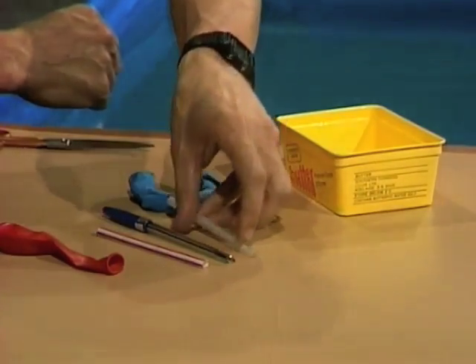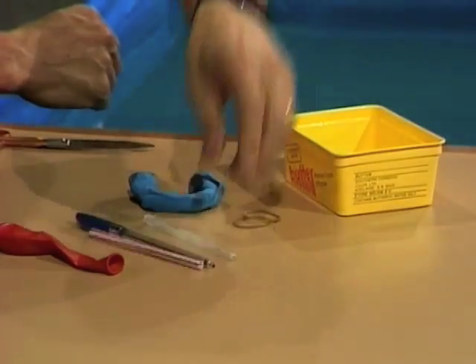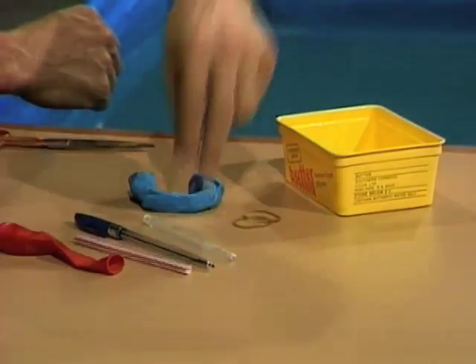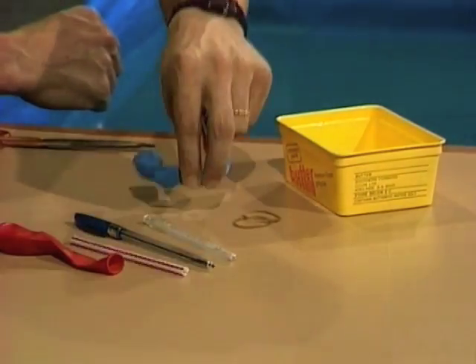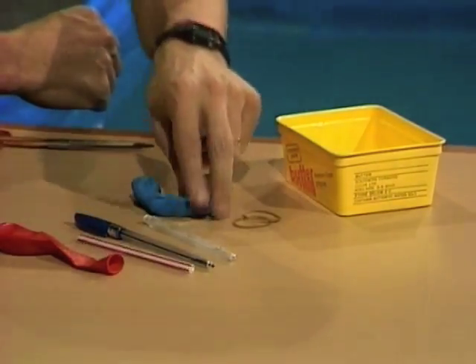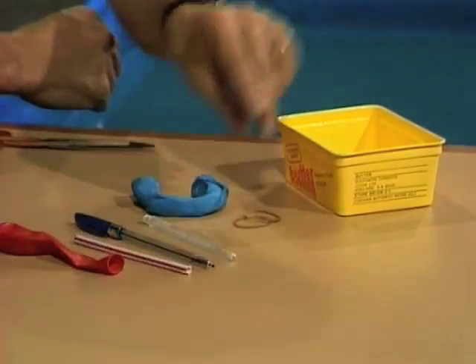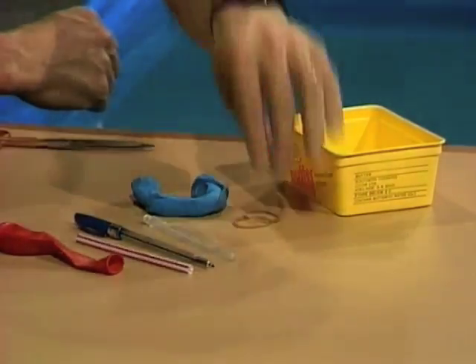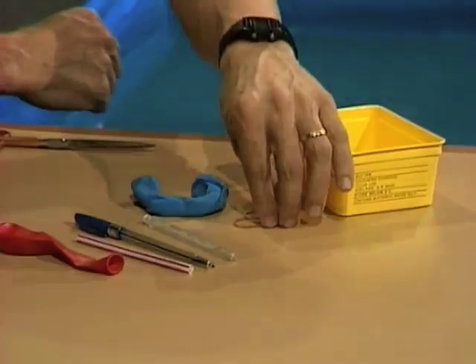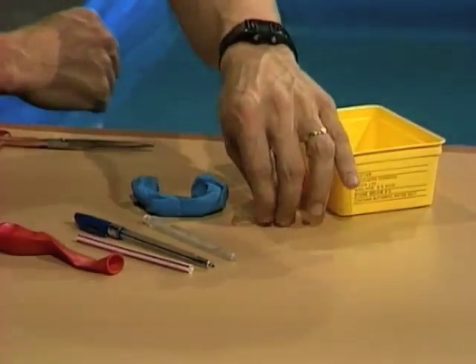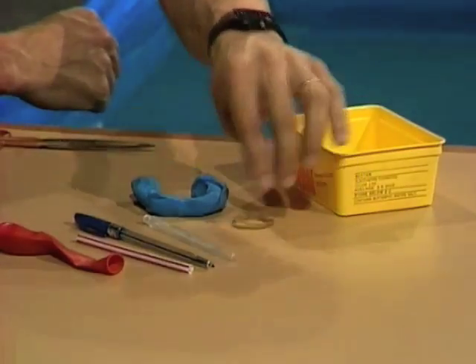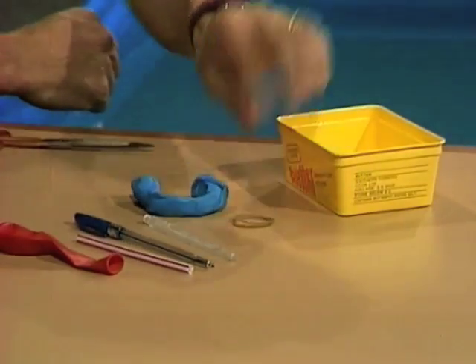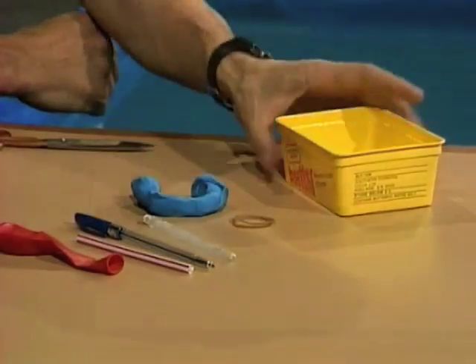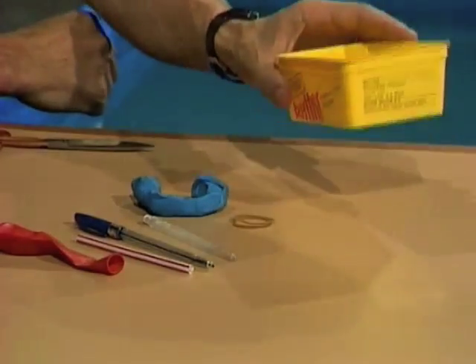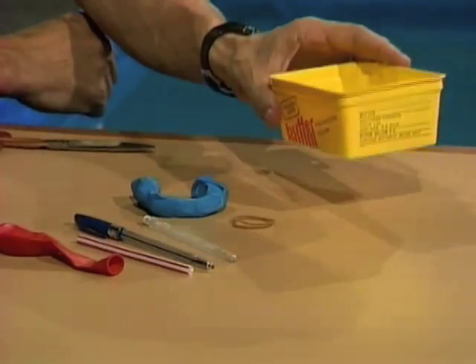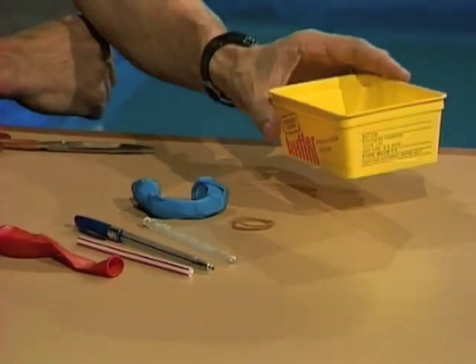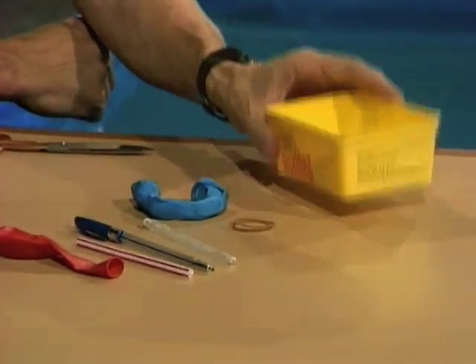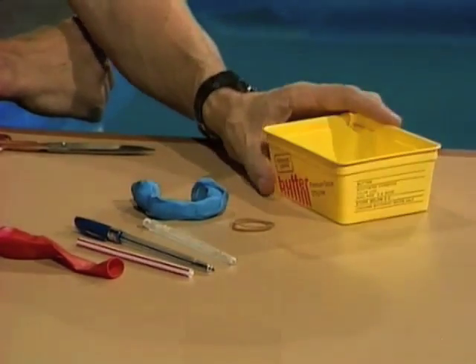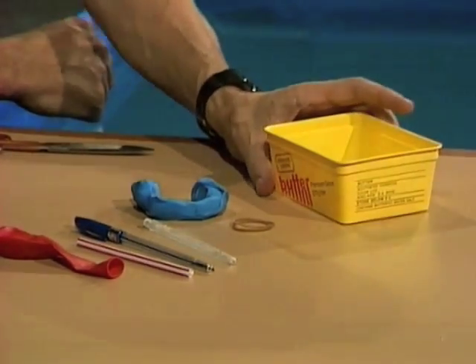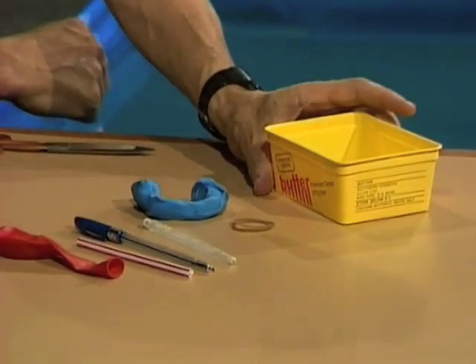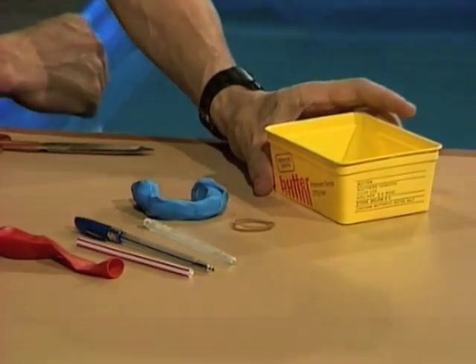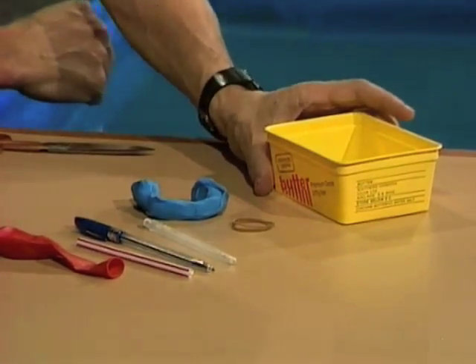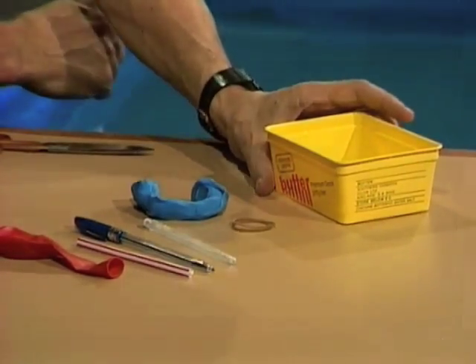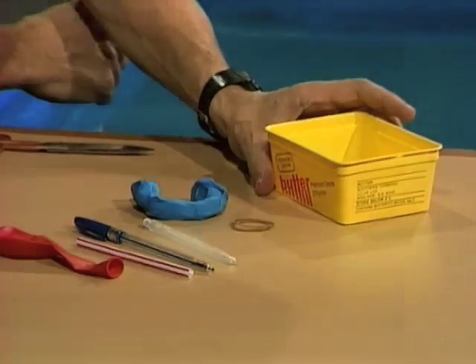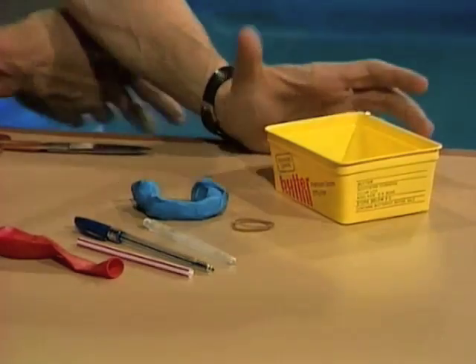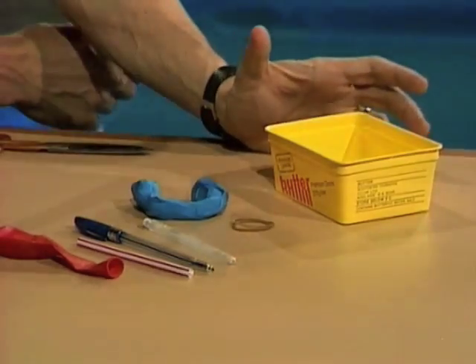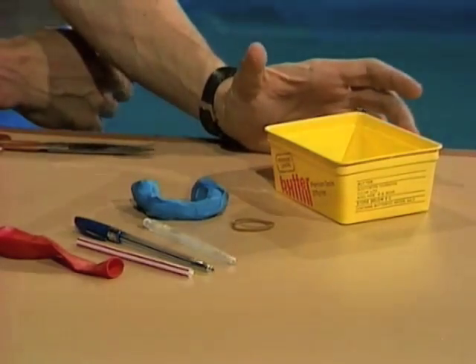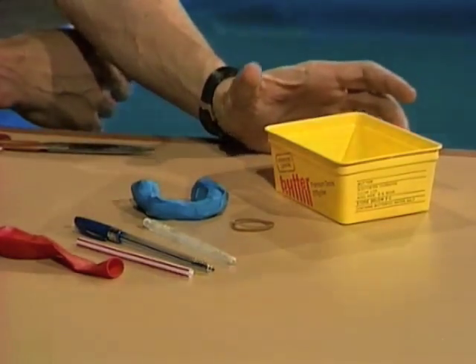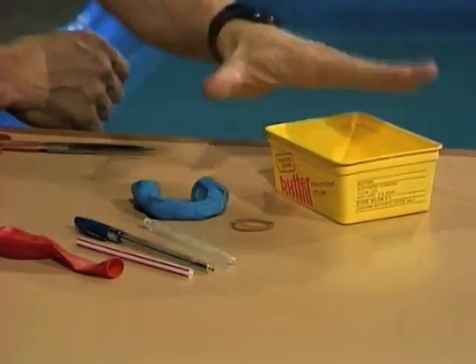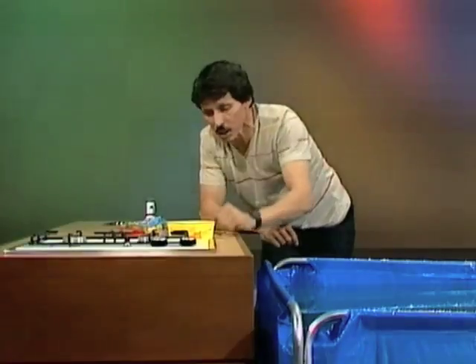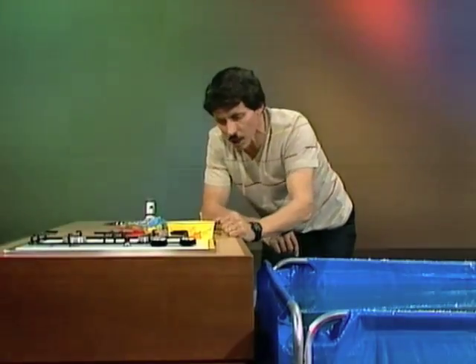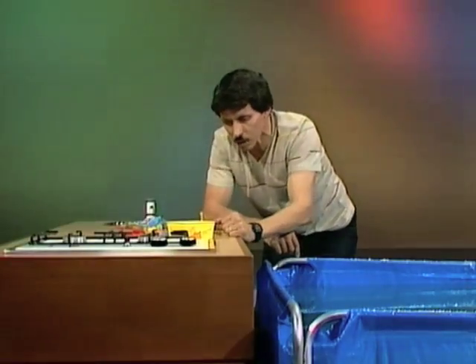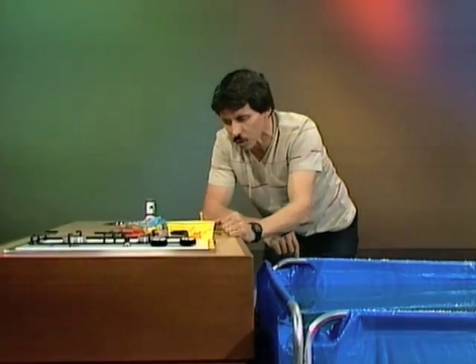You'll also need a lump of plasticine, a small rubber band, and the boat itself — which is a container from margarine or butter, a plastic container of some sort.